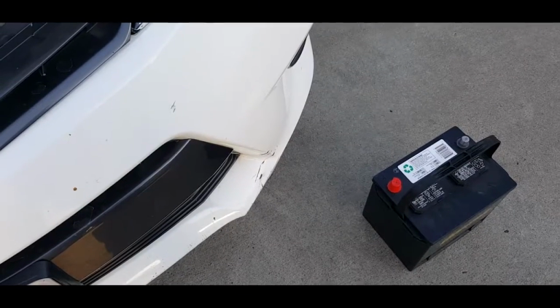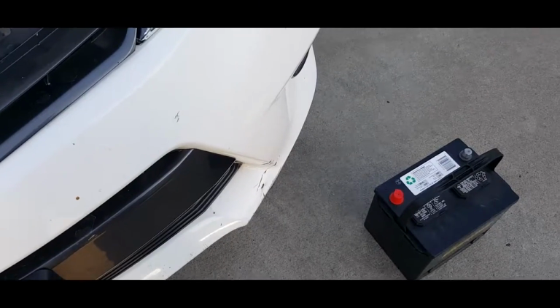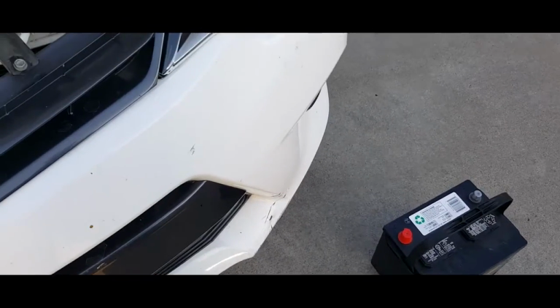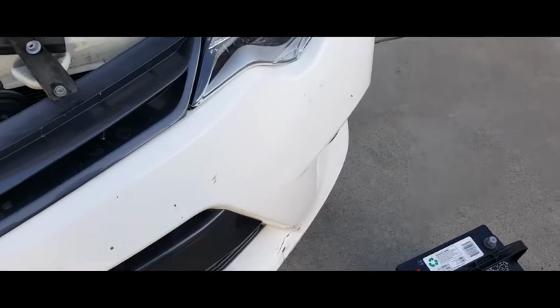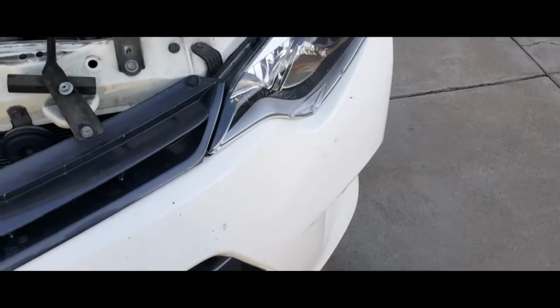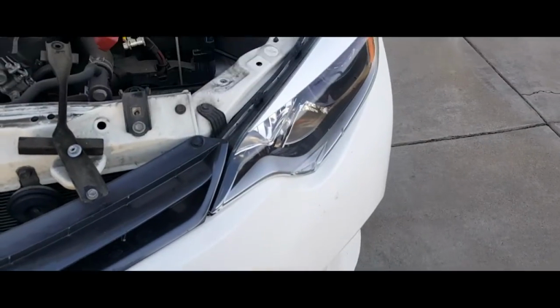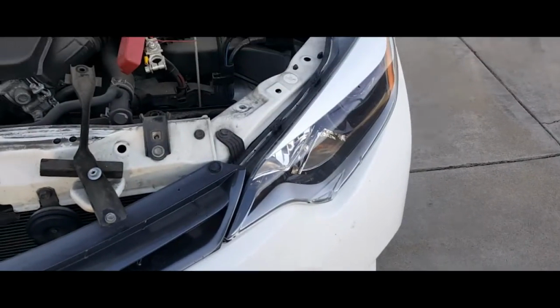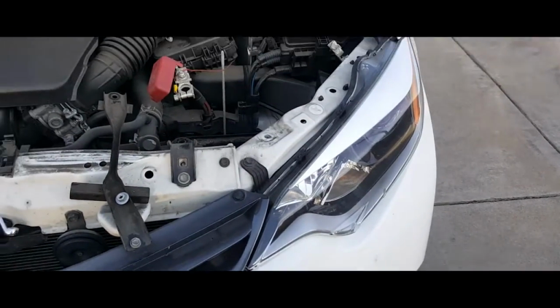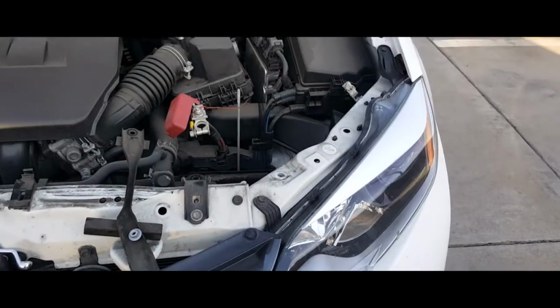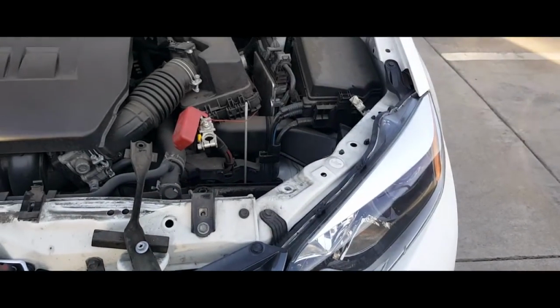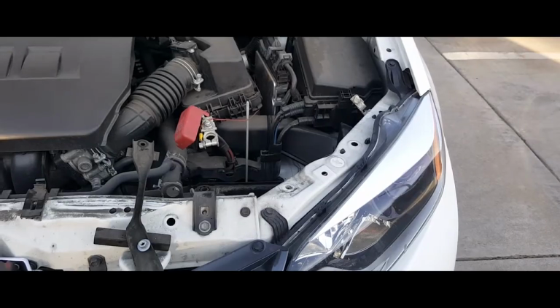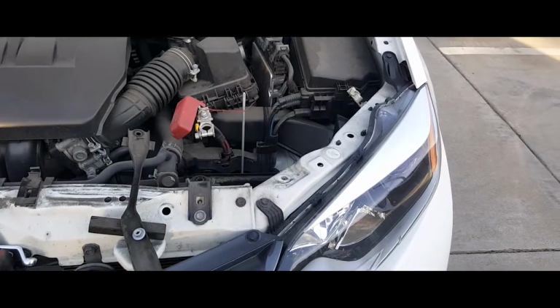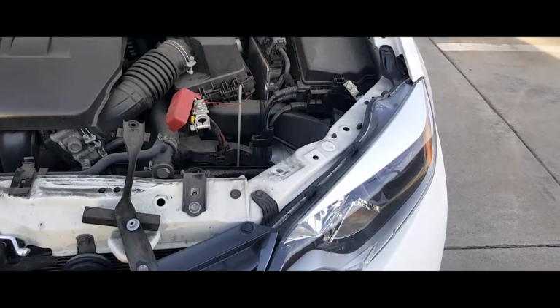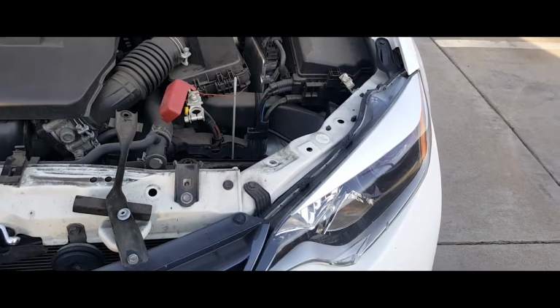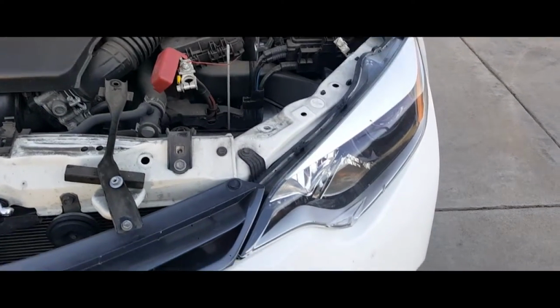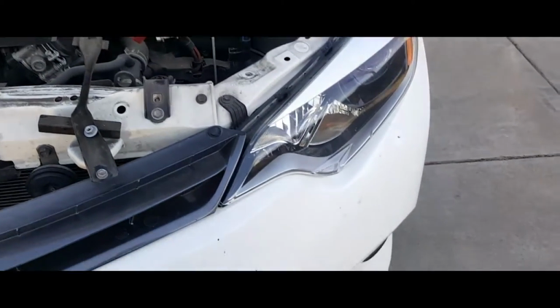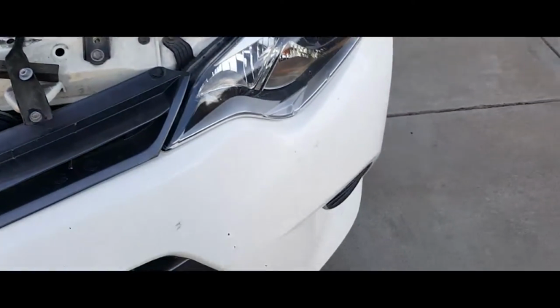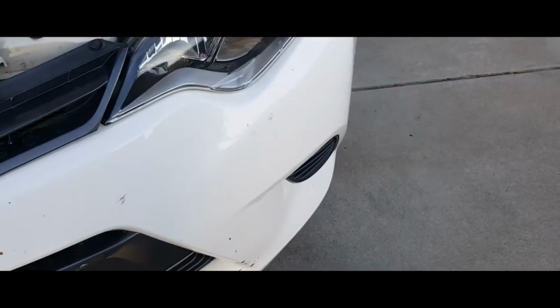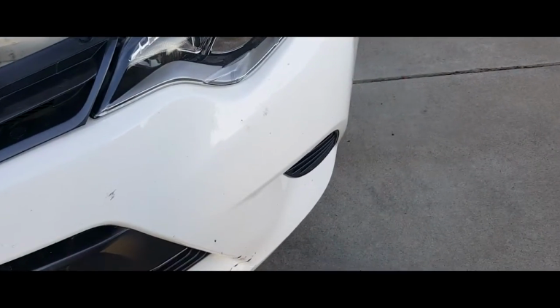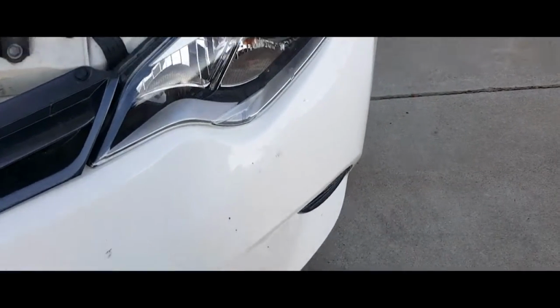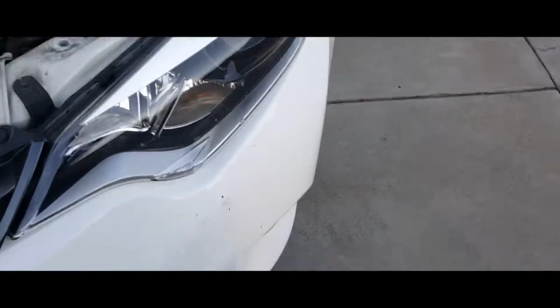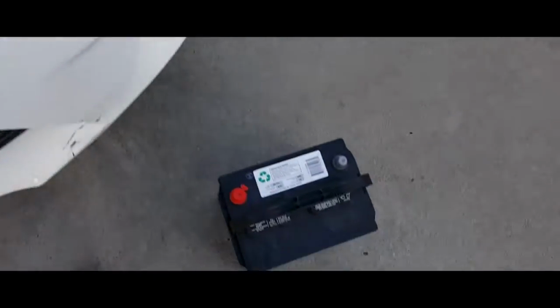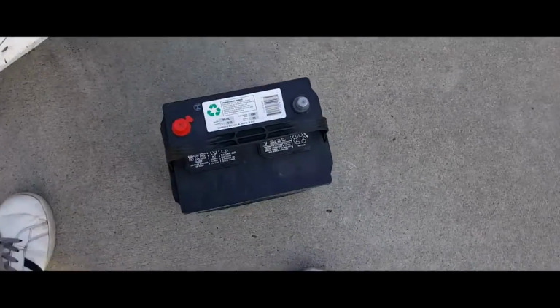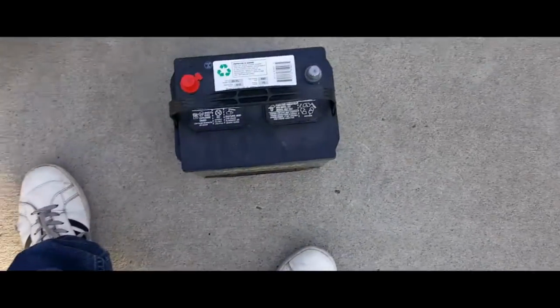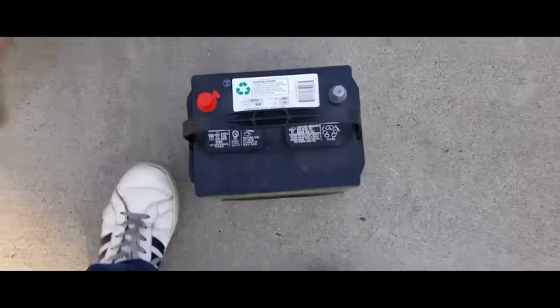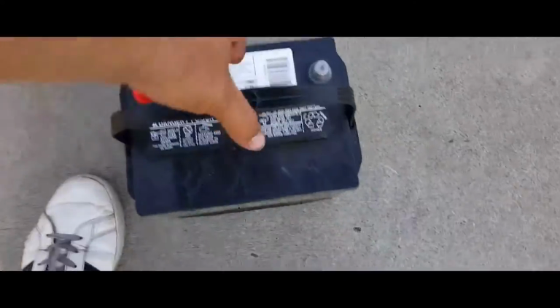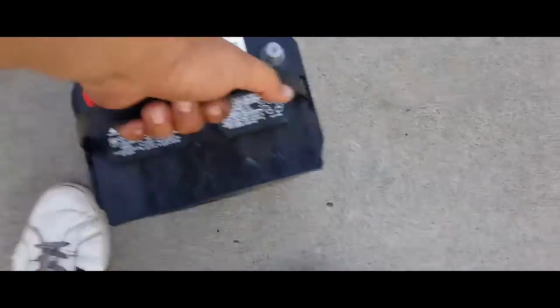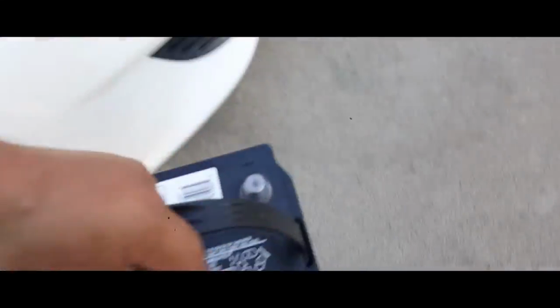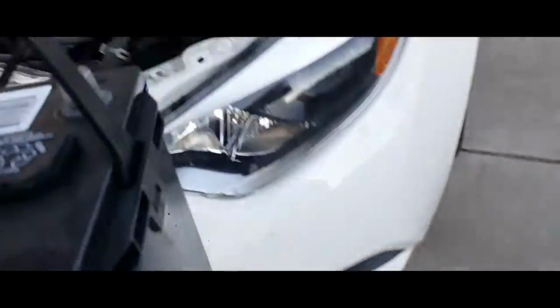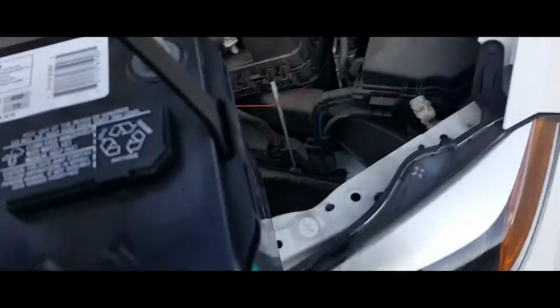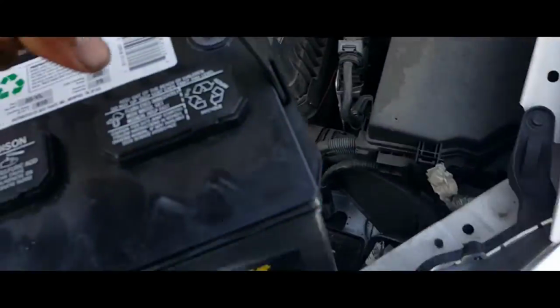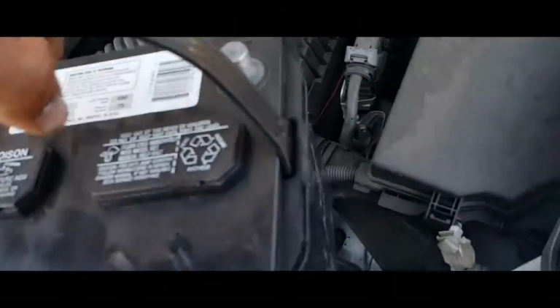Hey YouTube, today I'm going to show you how to install a brand new battery on a 2015 Toyota Corolla. First thing you're going to want to do is get your new battery and slap the new battery in place.